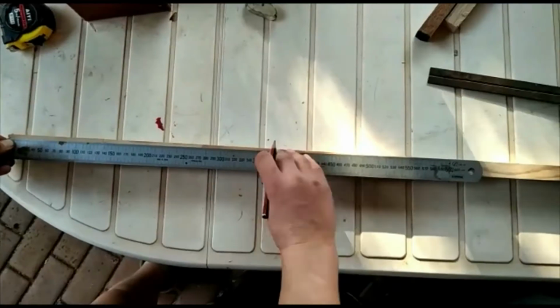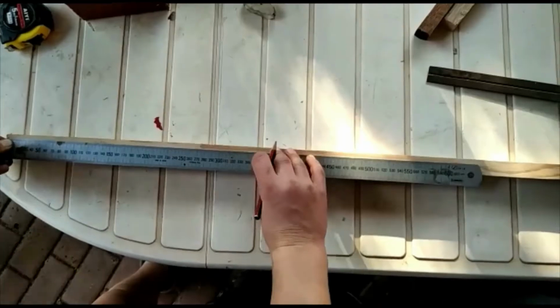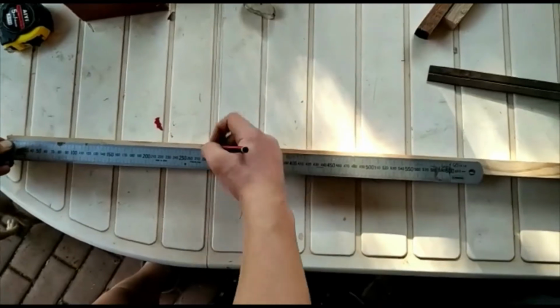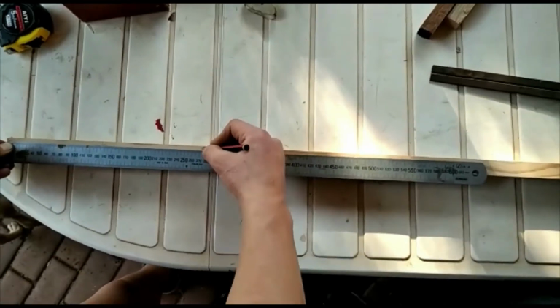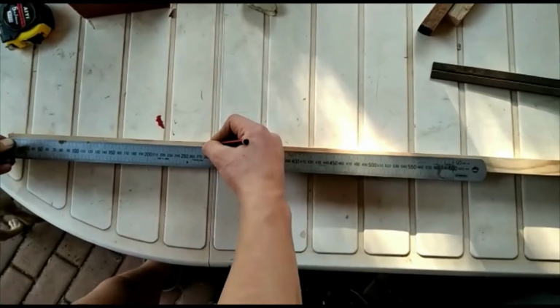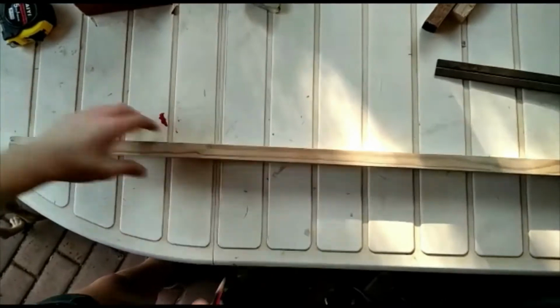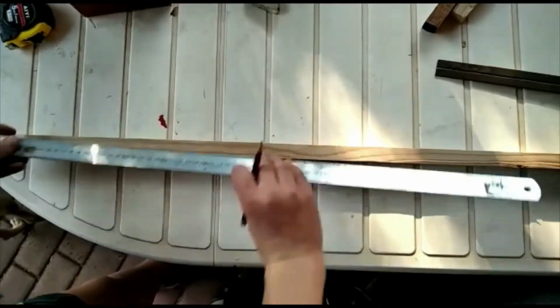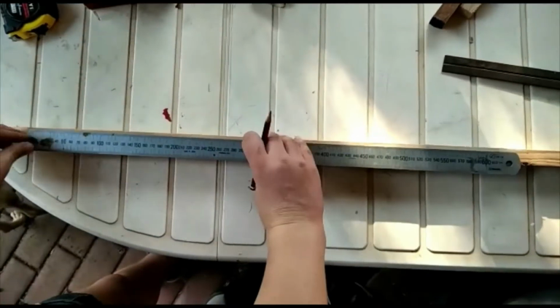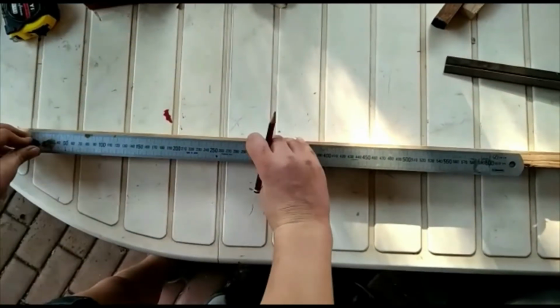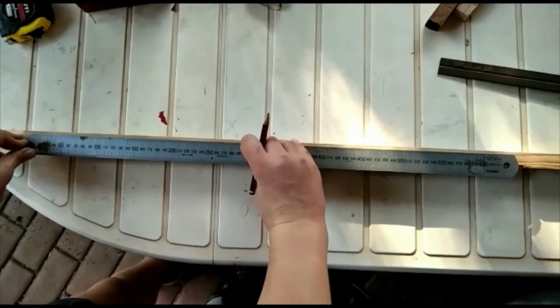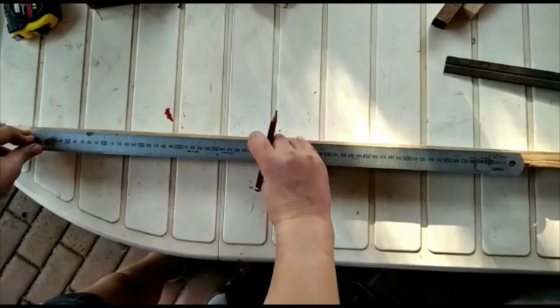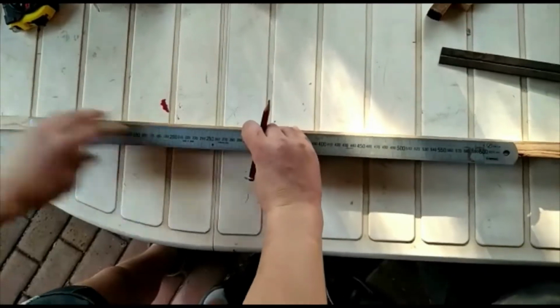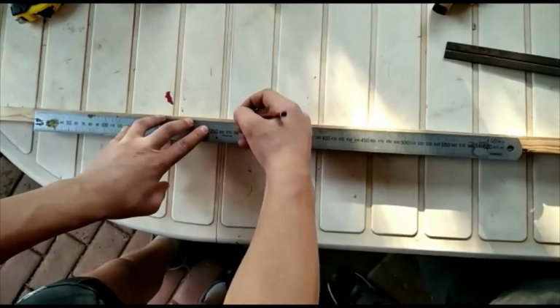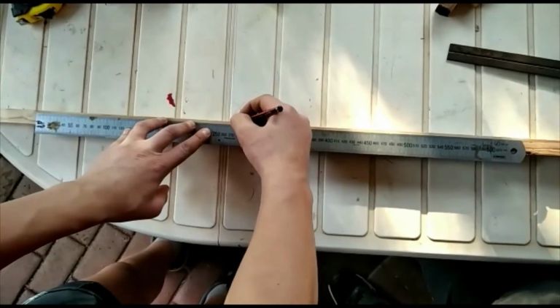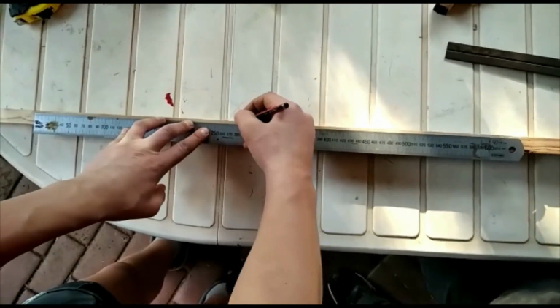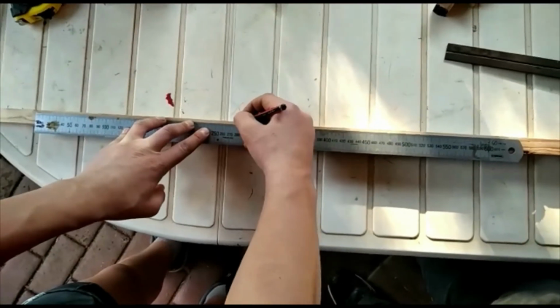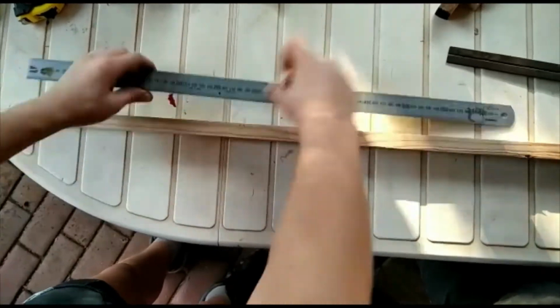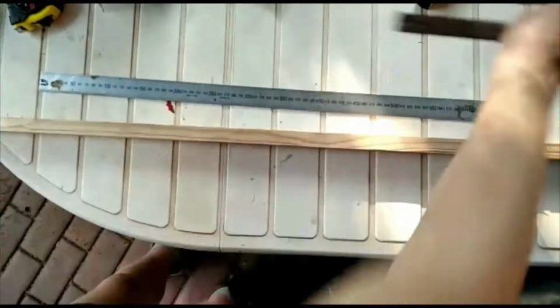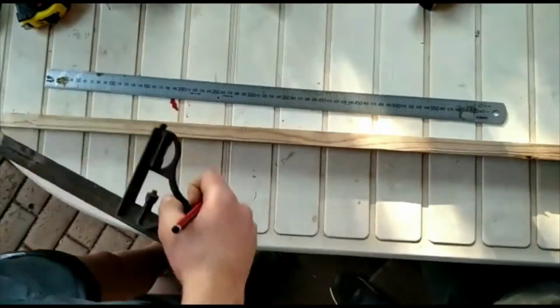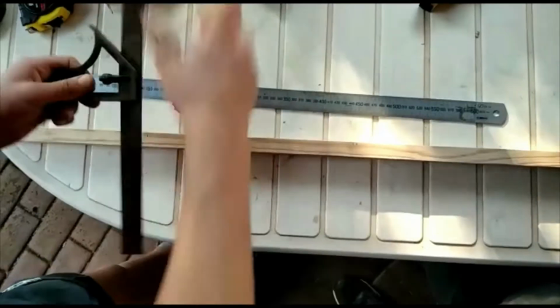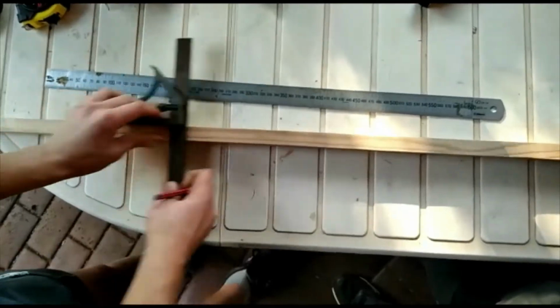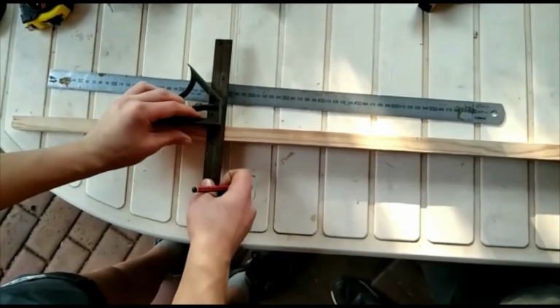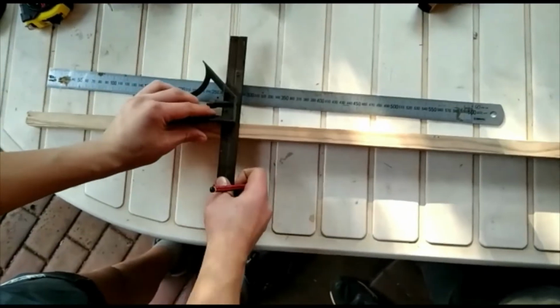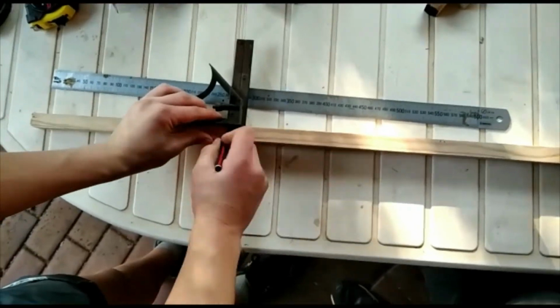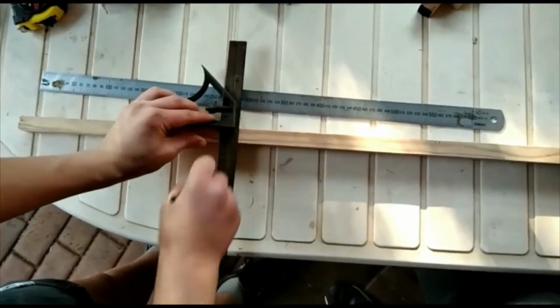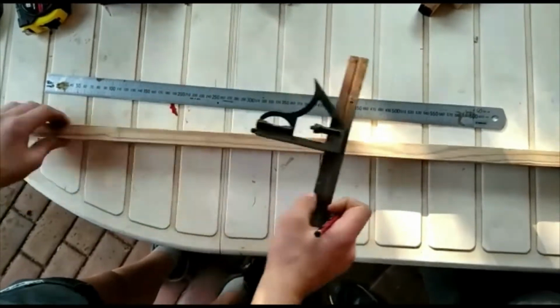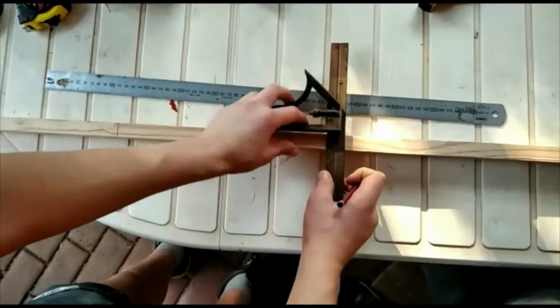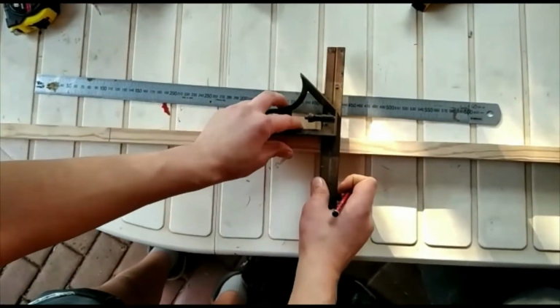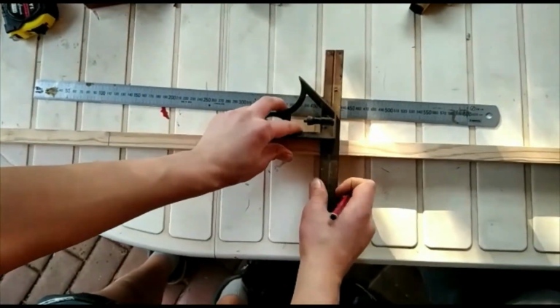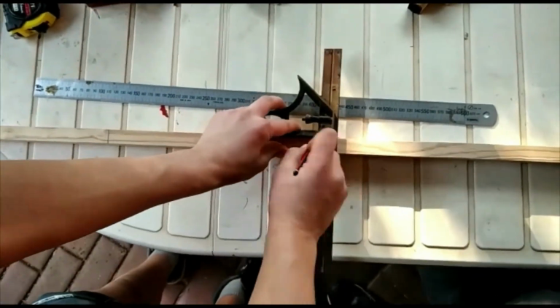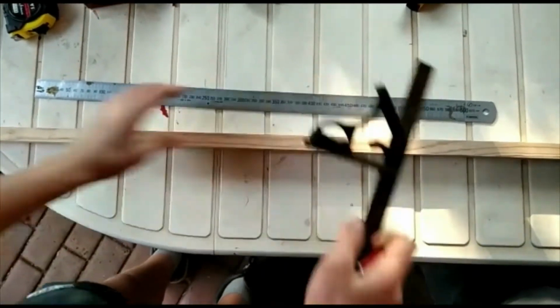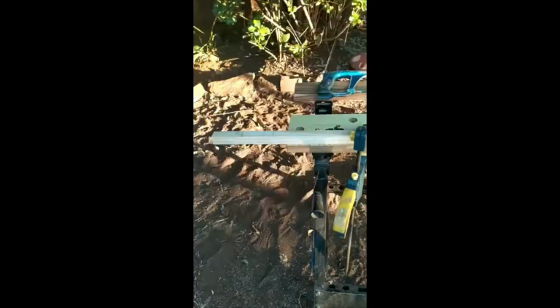Once you have finished drawing and designing your project, start measuring out all your pieces on whatever material you are using, in this case wood.